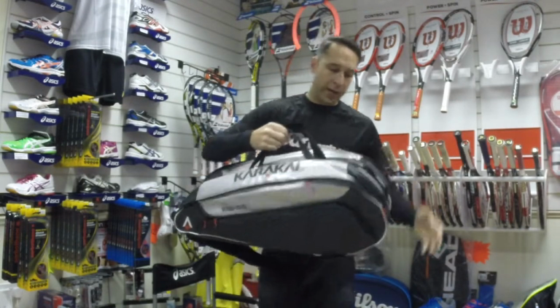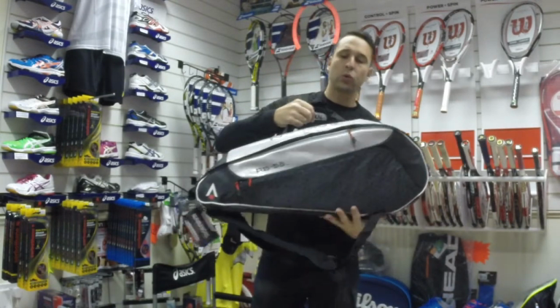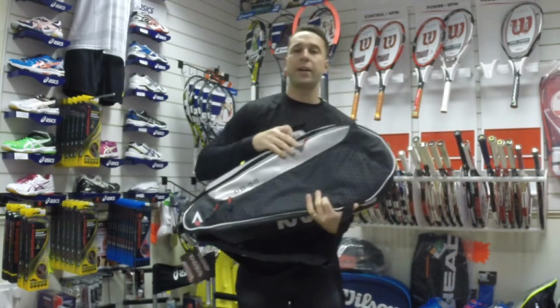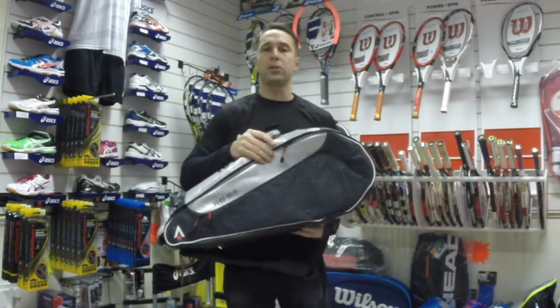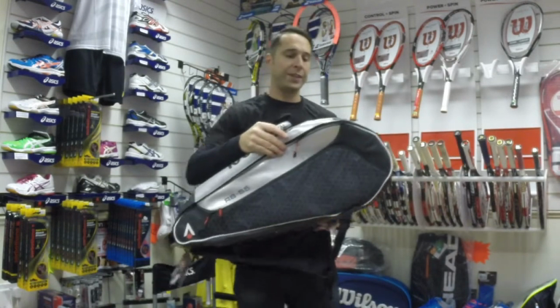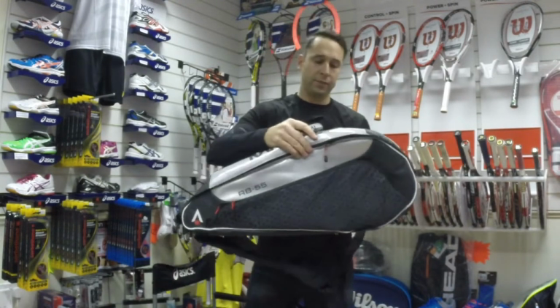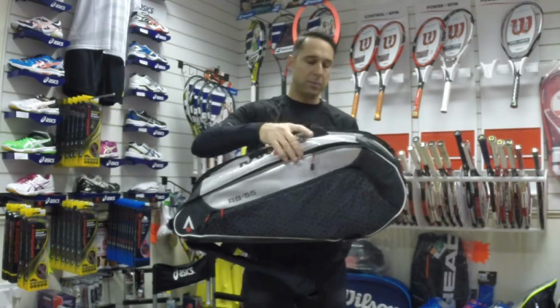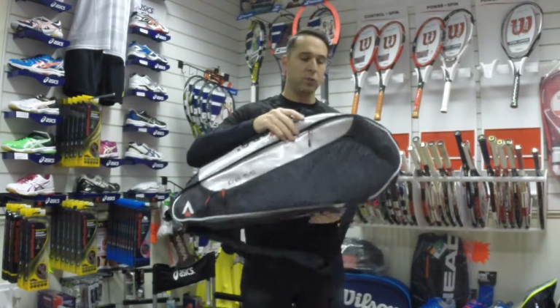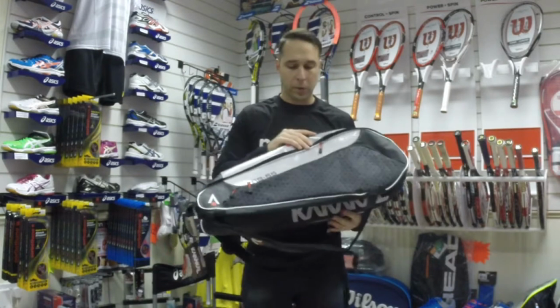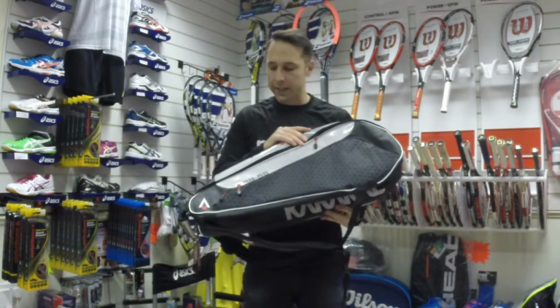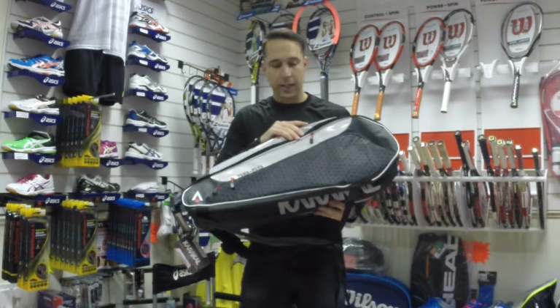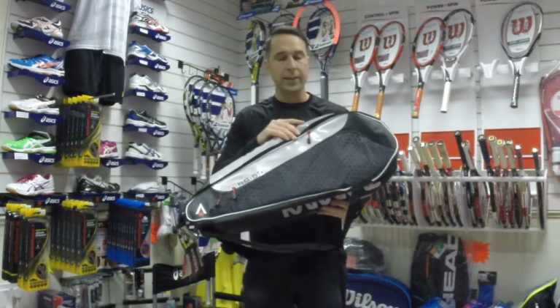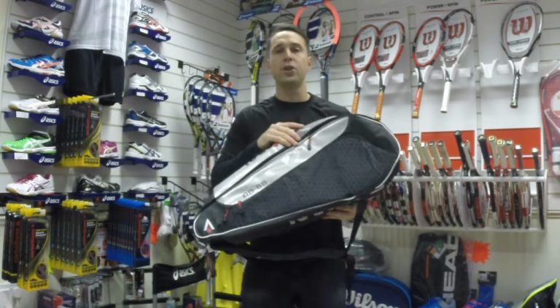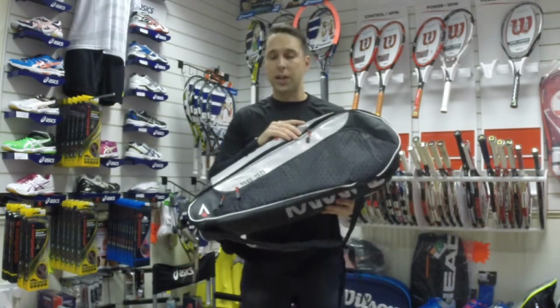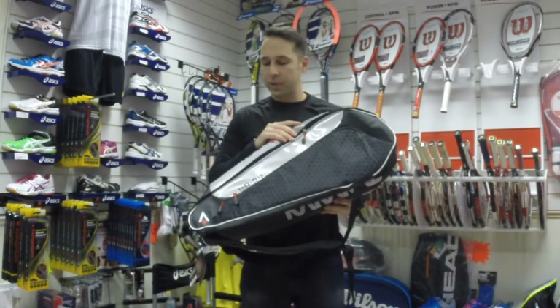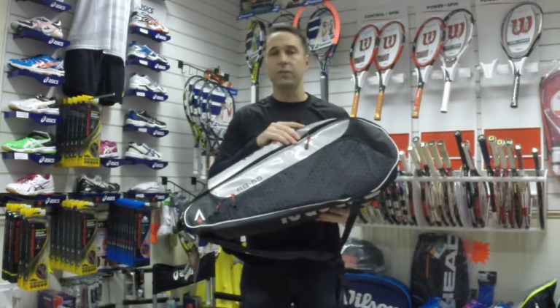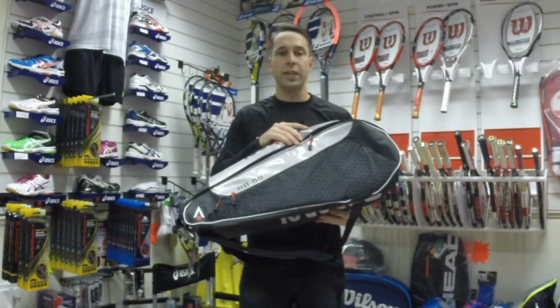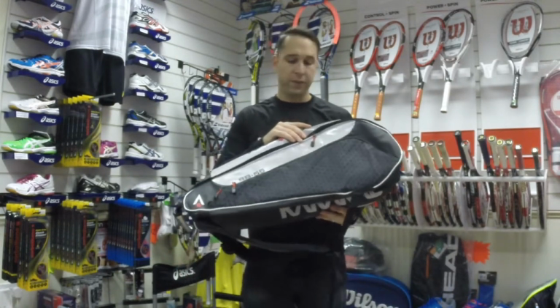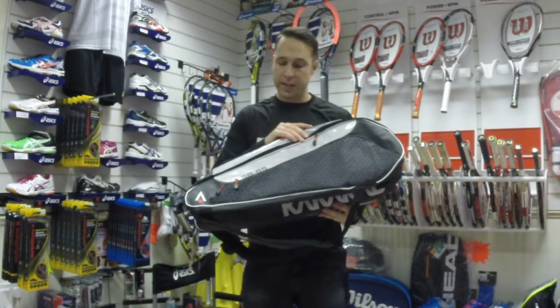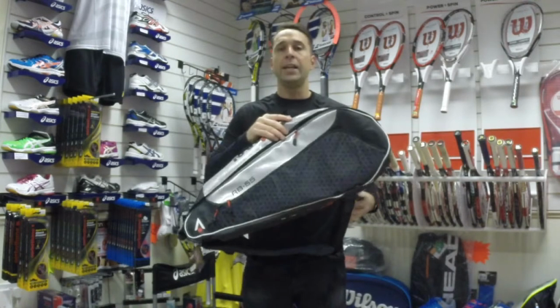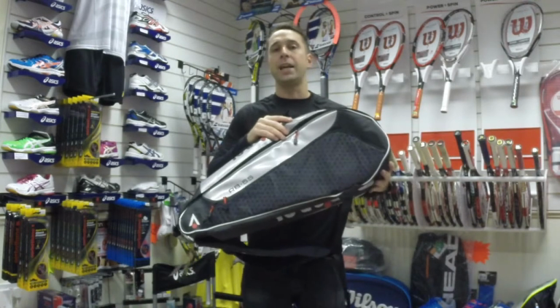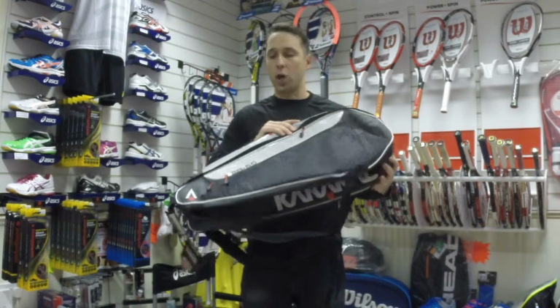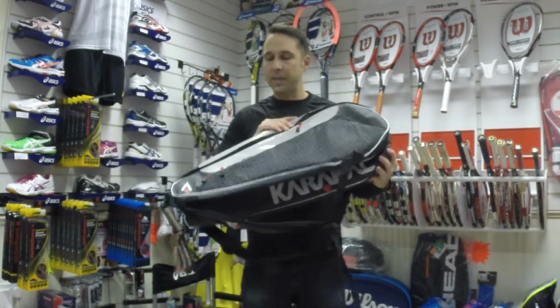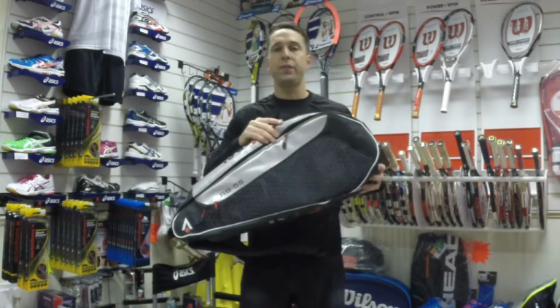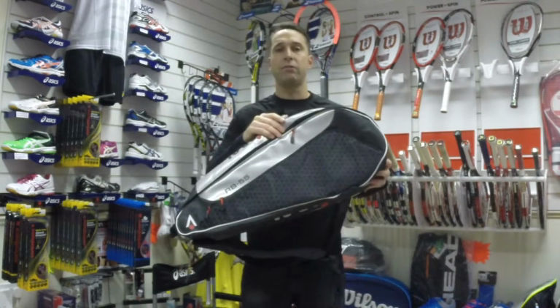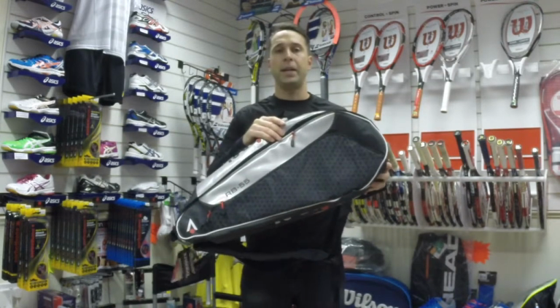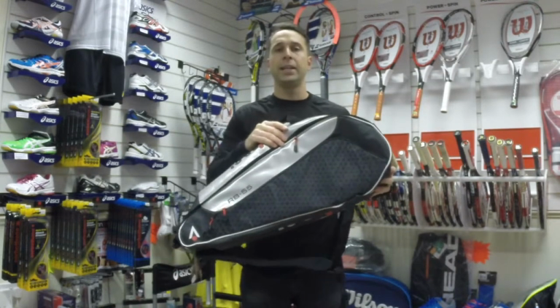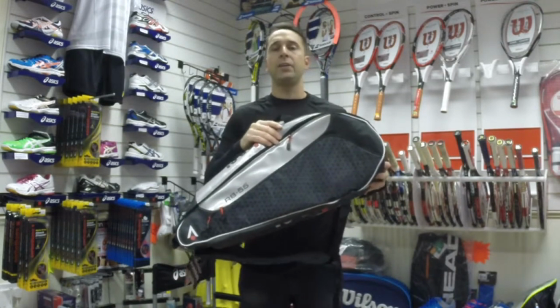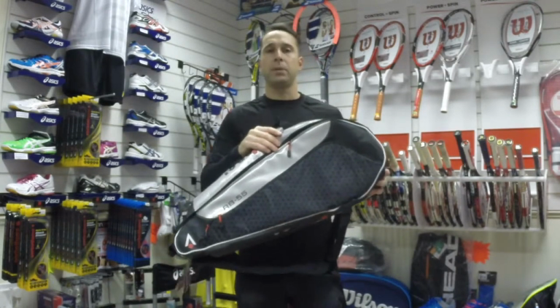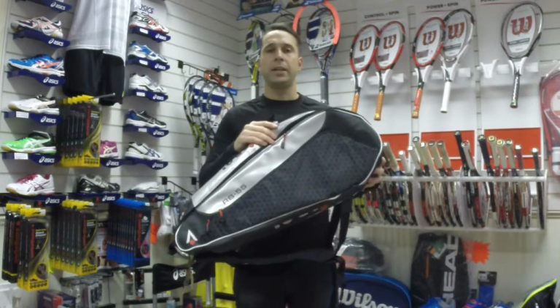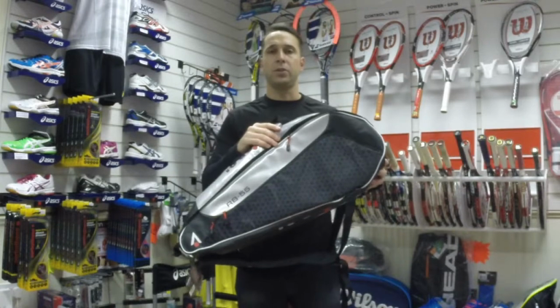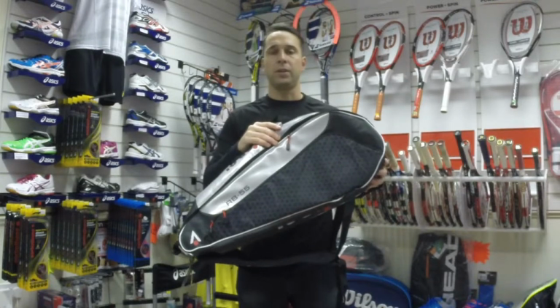All the Caracal bags offer fantastic value for money and they're always well made. This is the new design for 2014-15 — it's the Caracal RB55 racquet bag, now available at pdhsports.com.